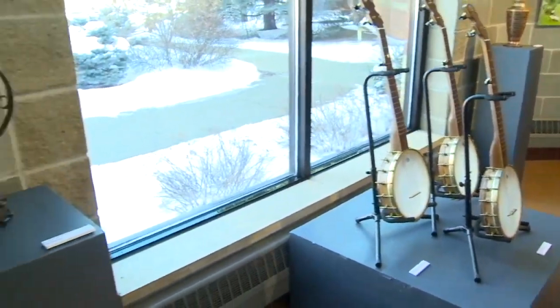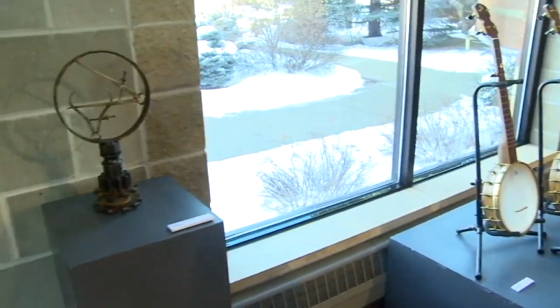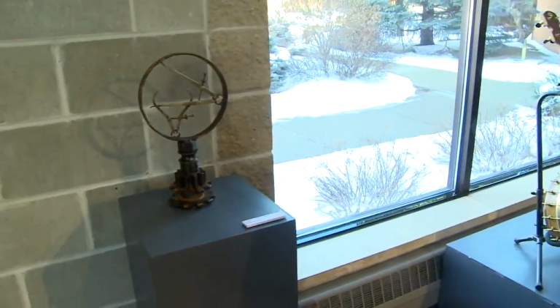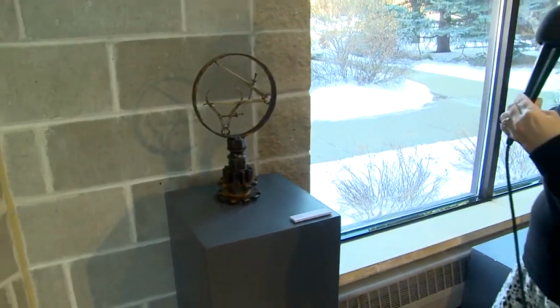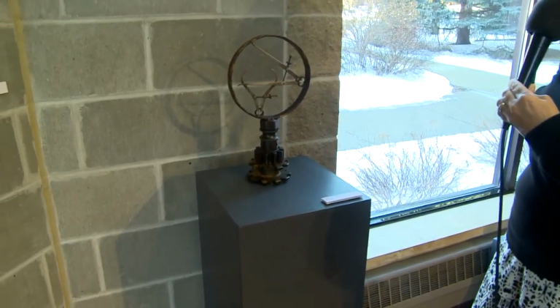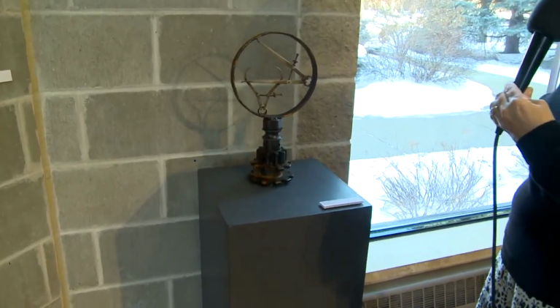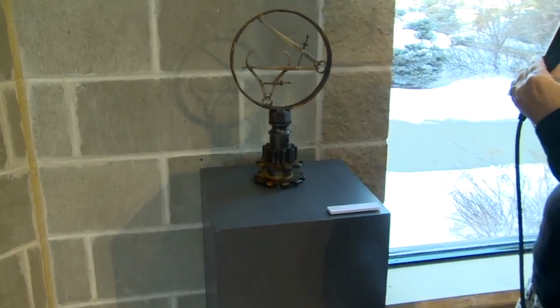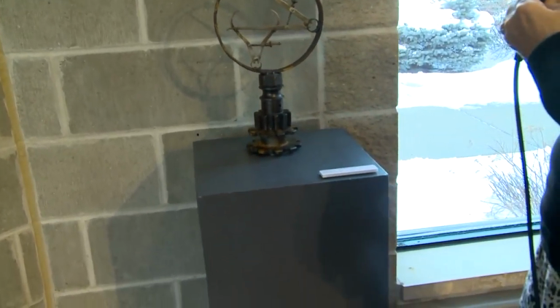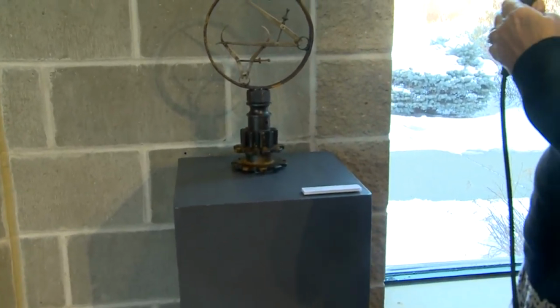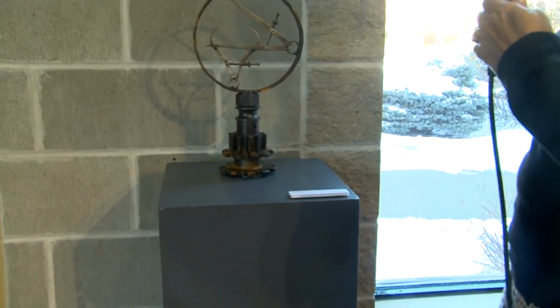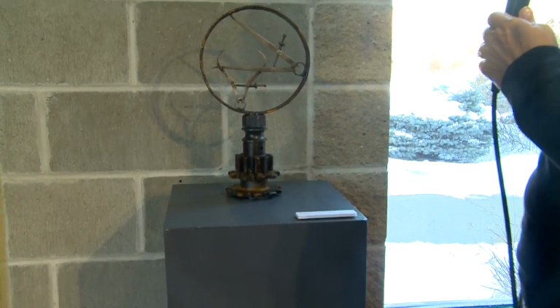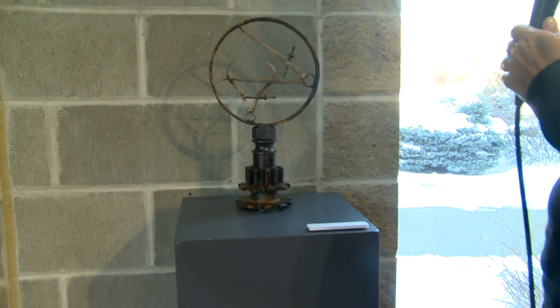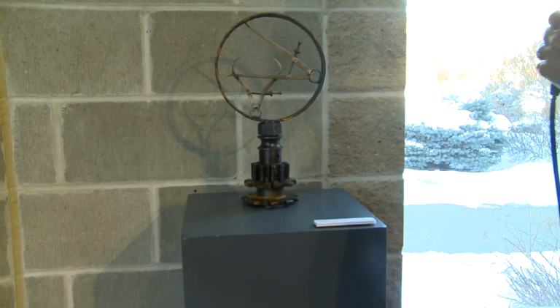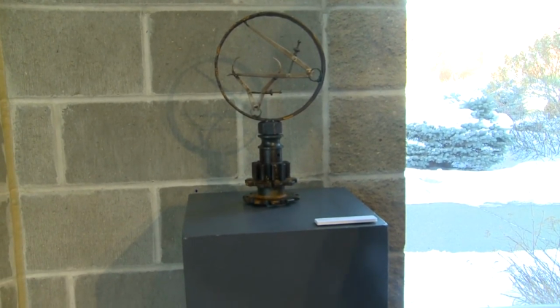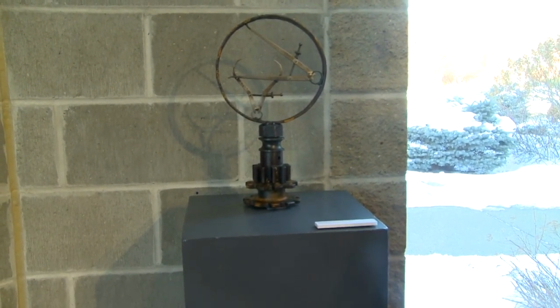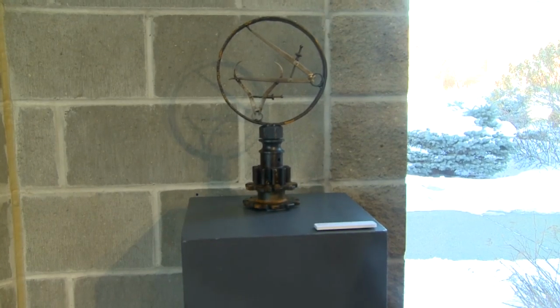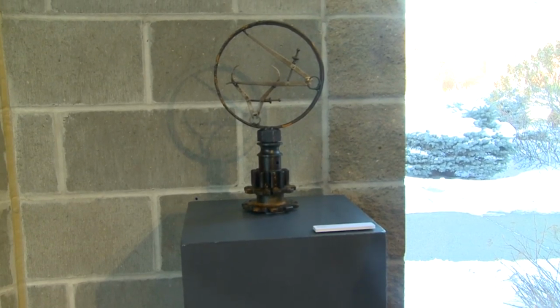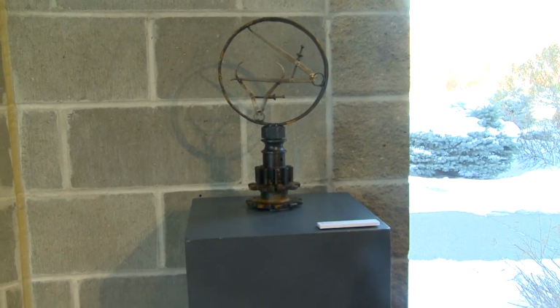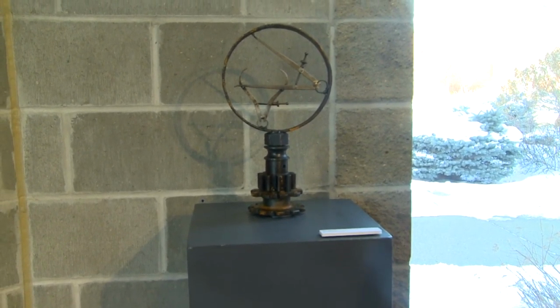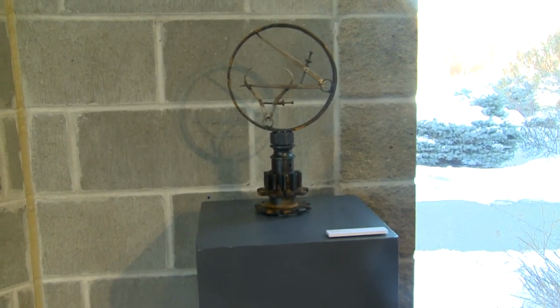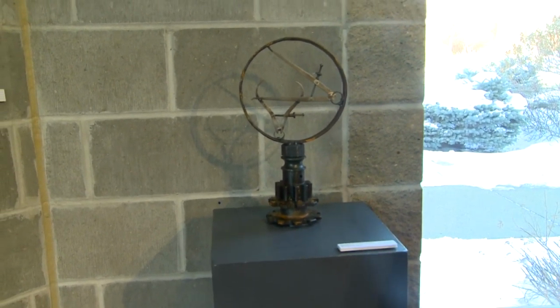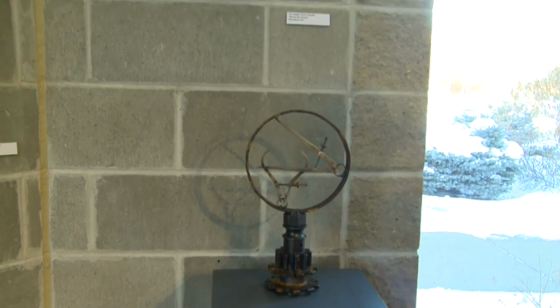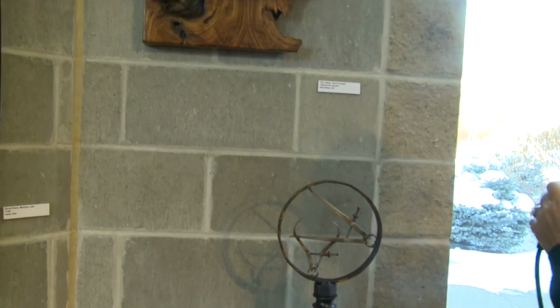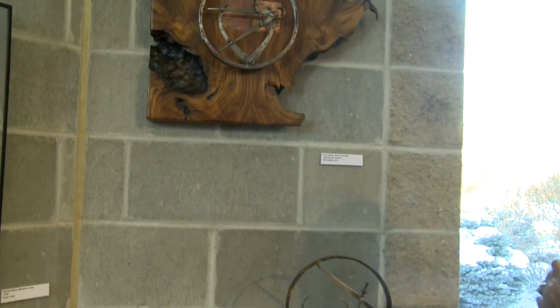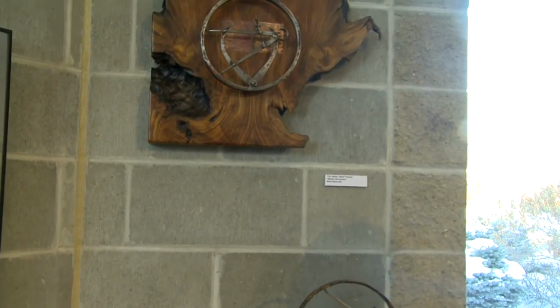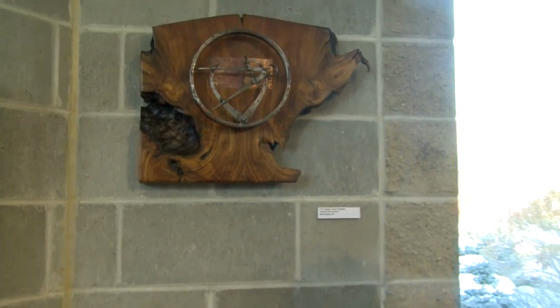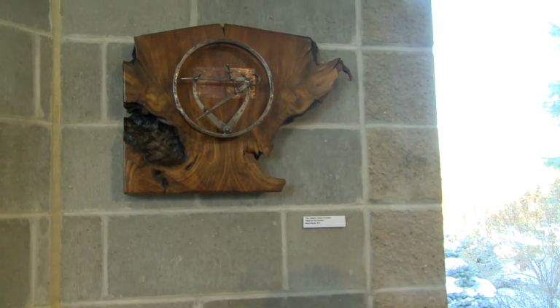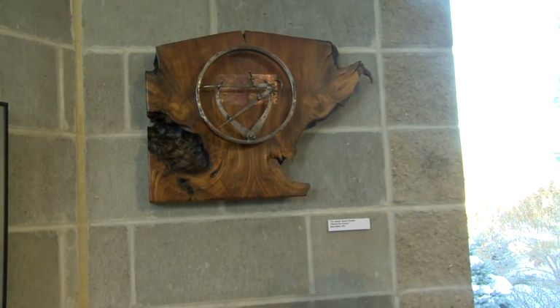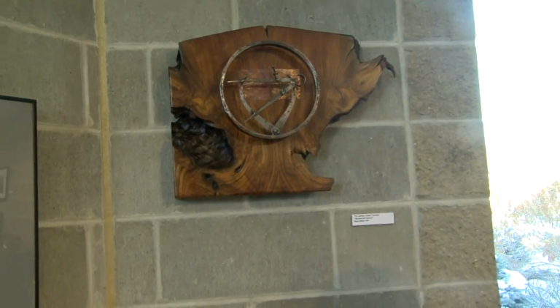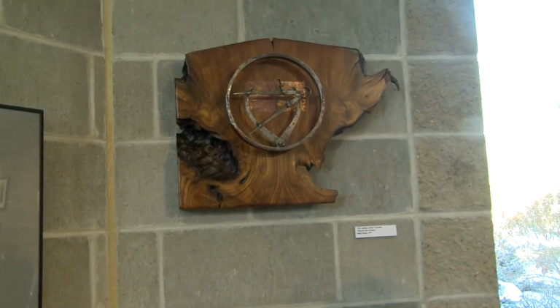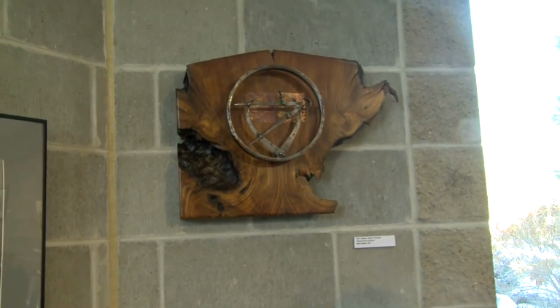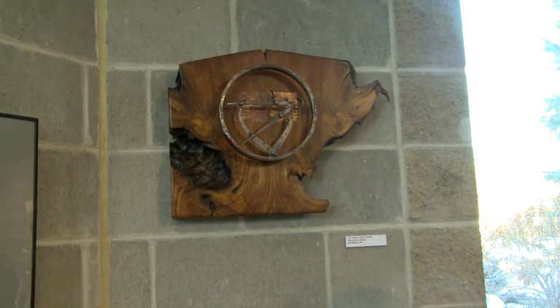Next, we have a small sculptural piece by Tim James of Good Thunder, and it's called Quest. Above is another piece by Tim James of Good Thunder called Beyond the Horizon.